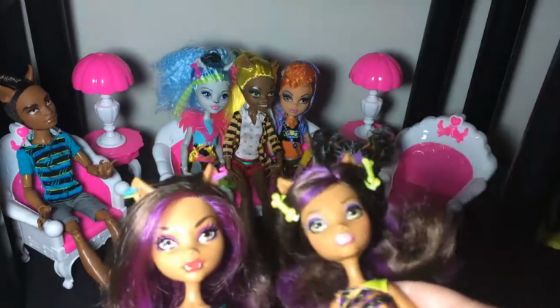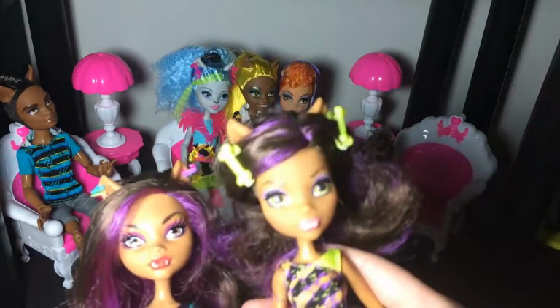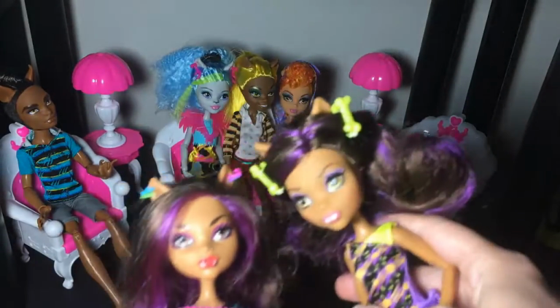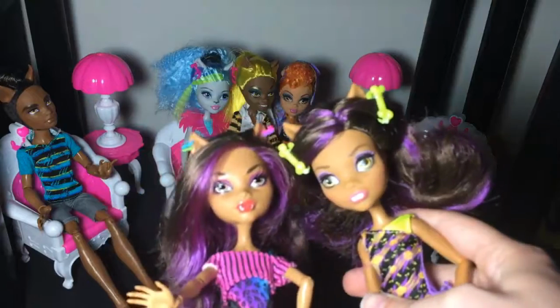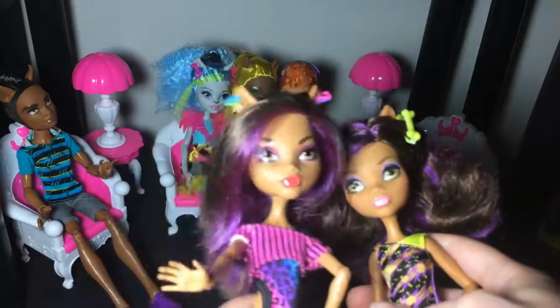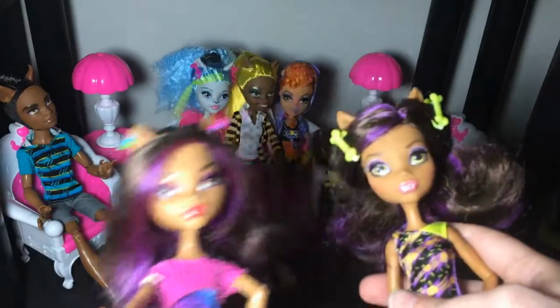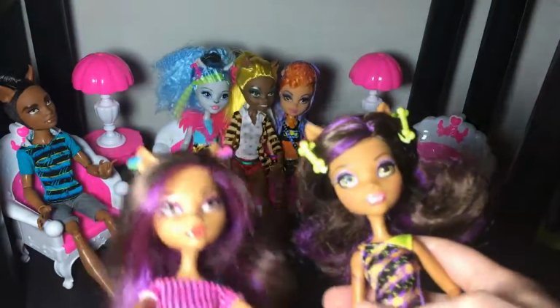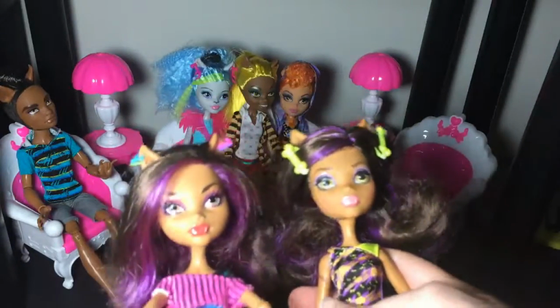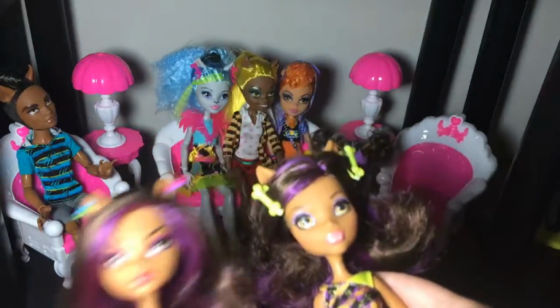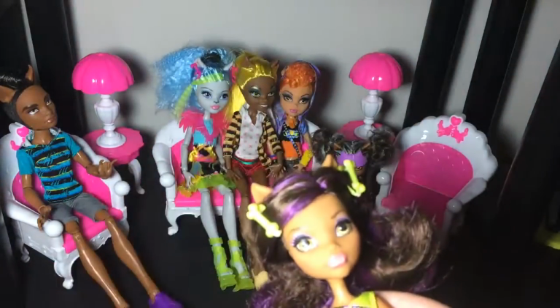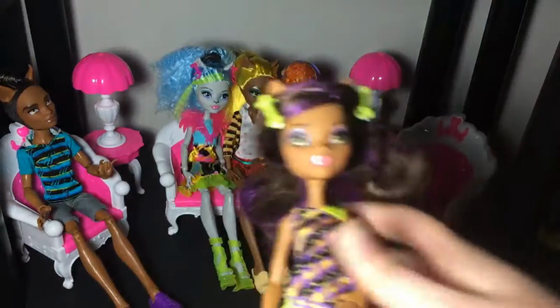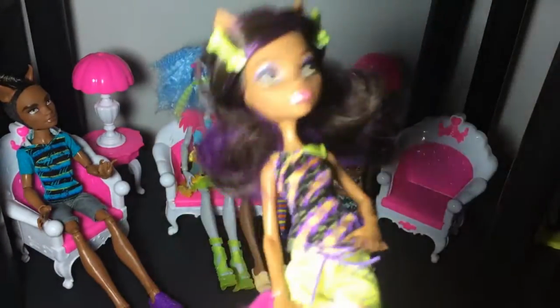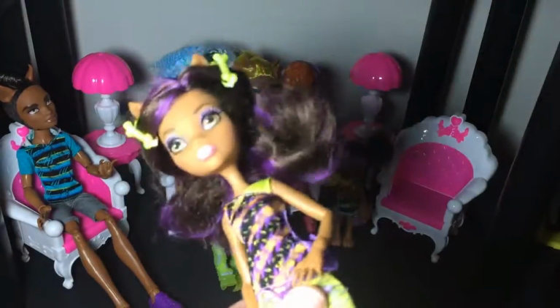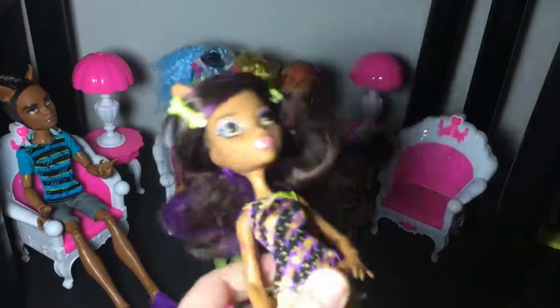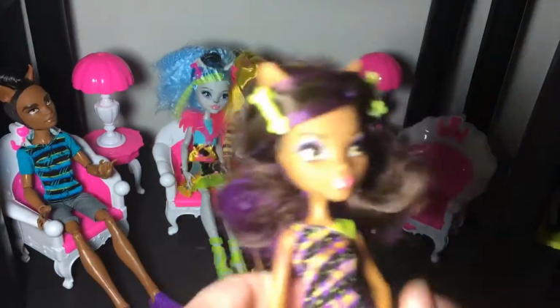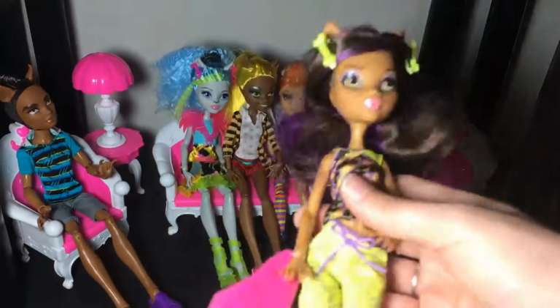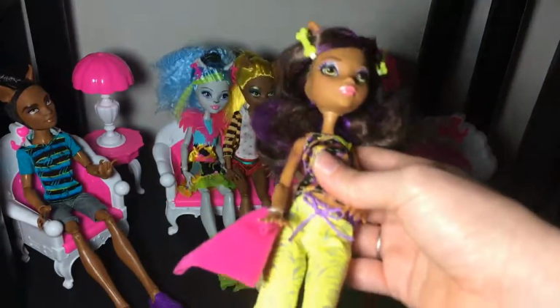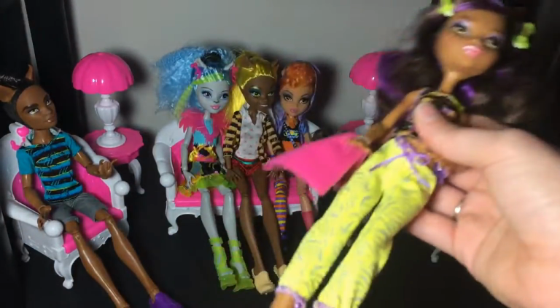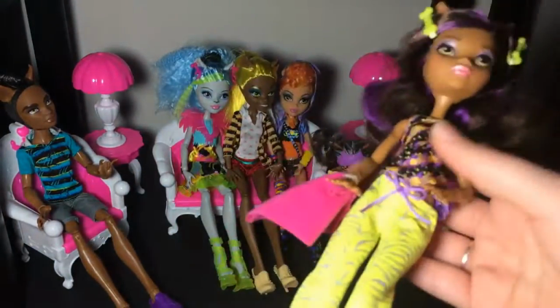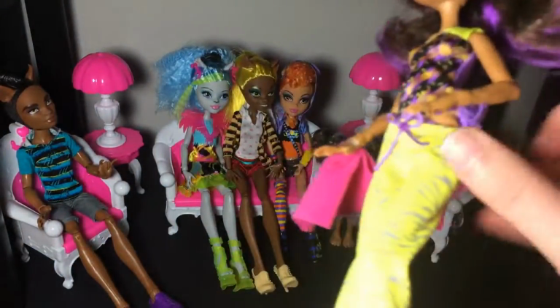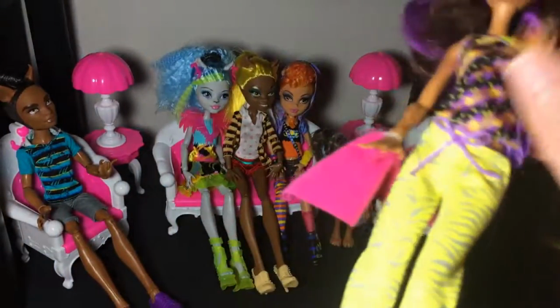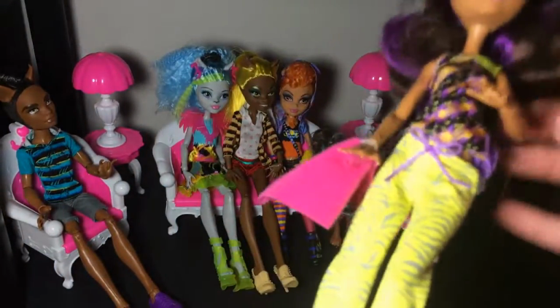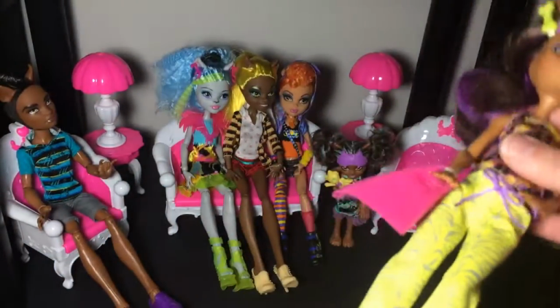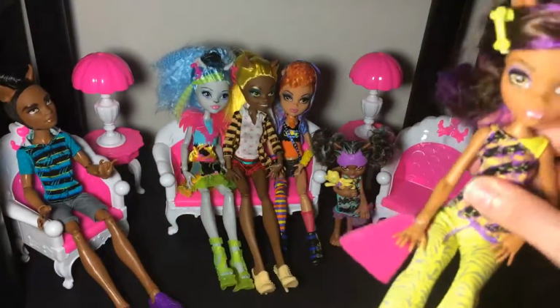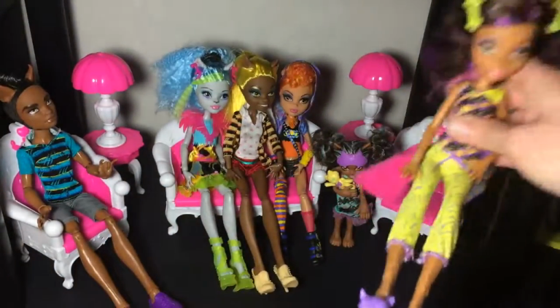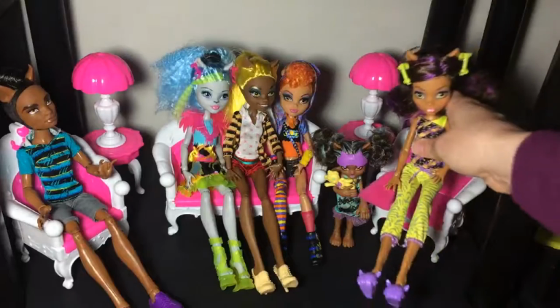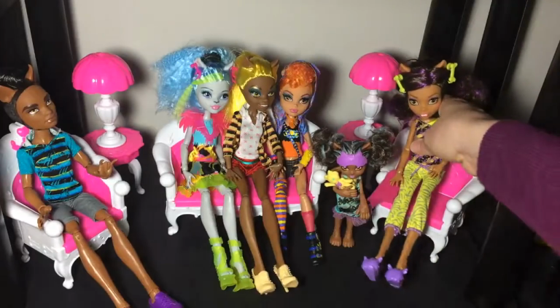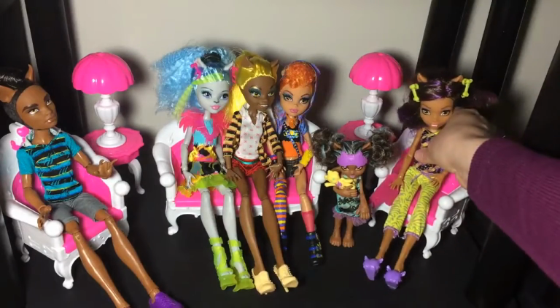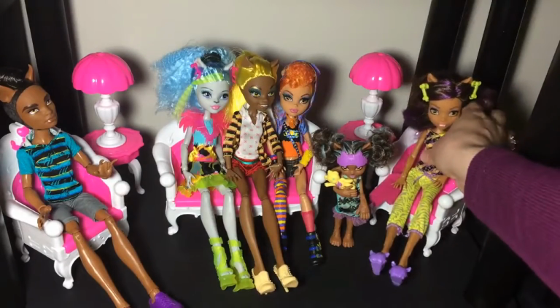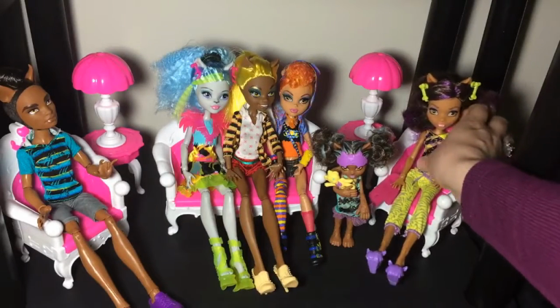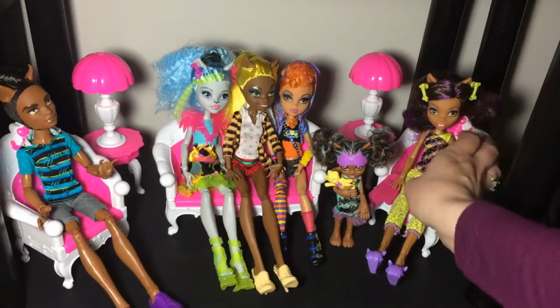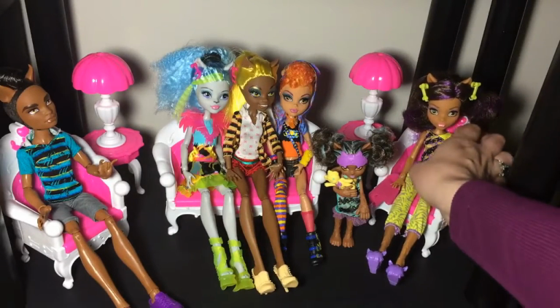It just looks like a baby face — like they're aging them down or something. Her legs don't bend. I thought her legs would bend but they don't, so she doesn't really sit very well in the scene.